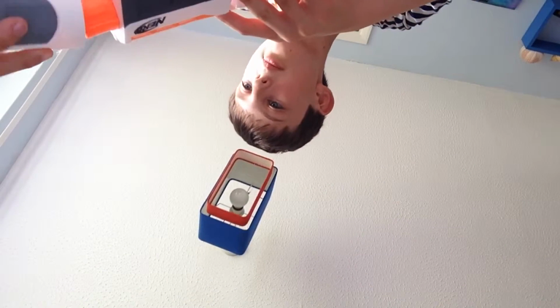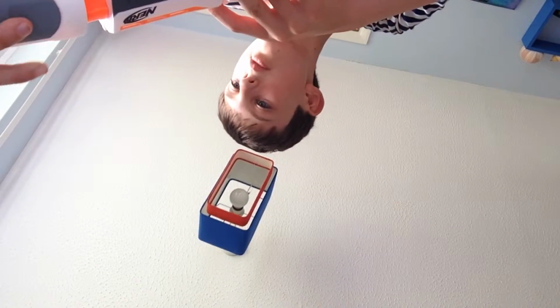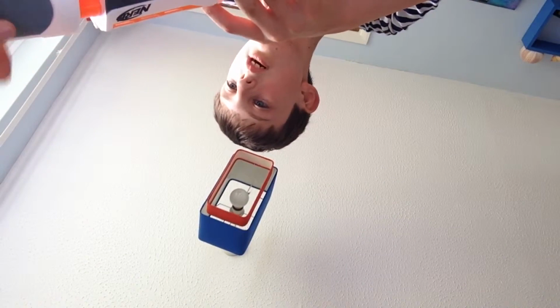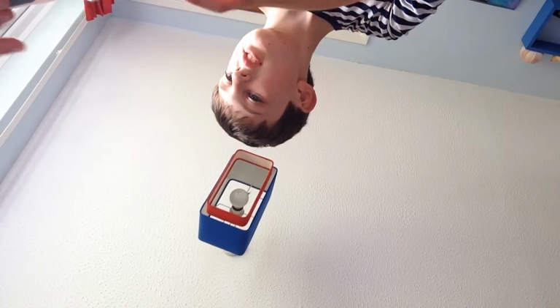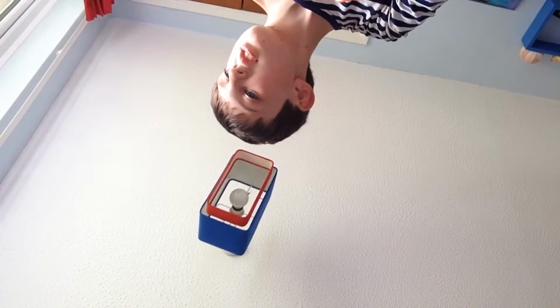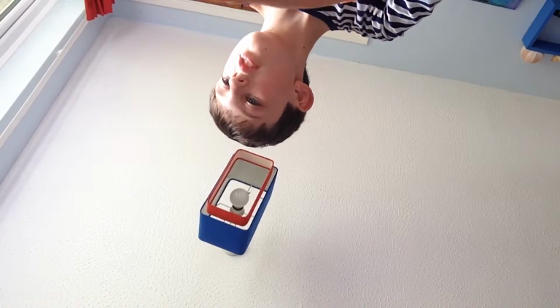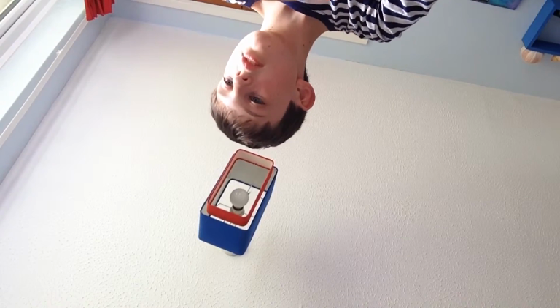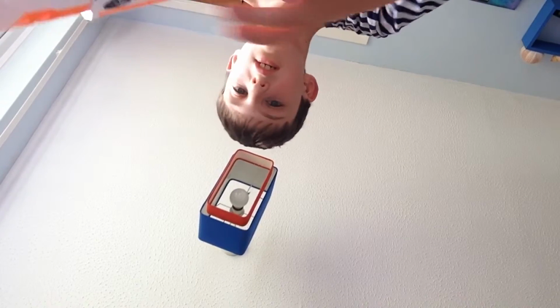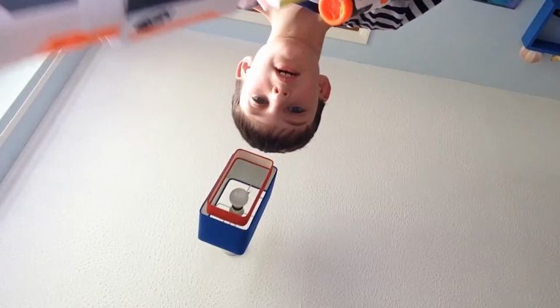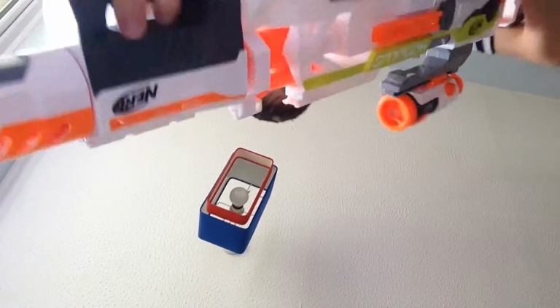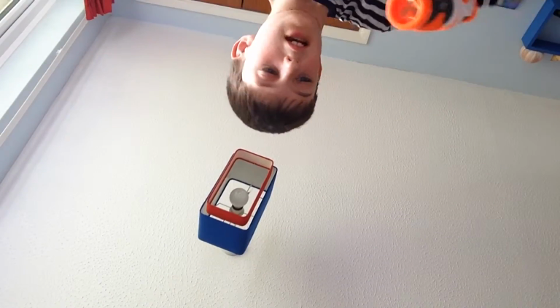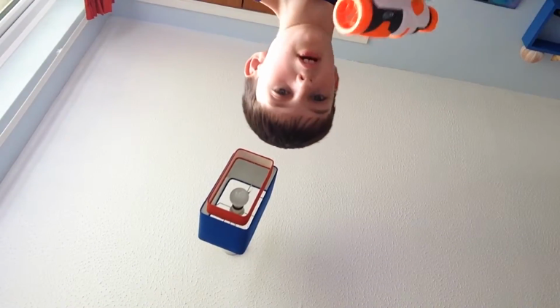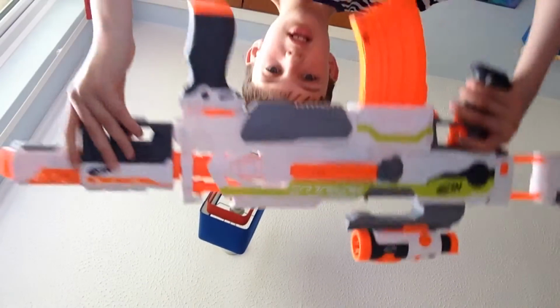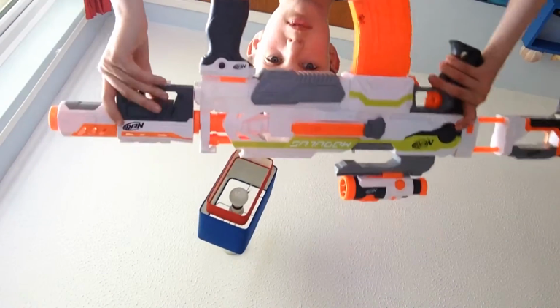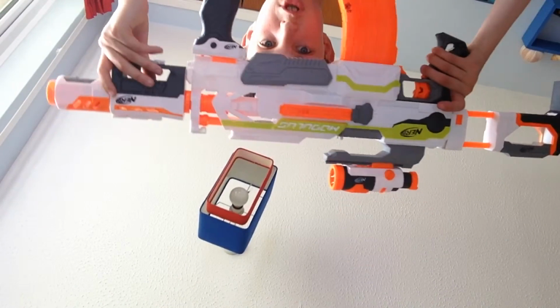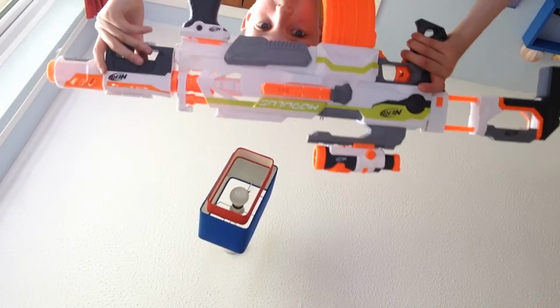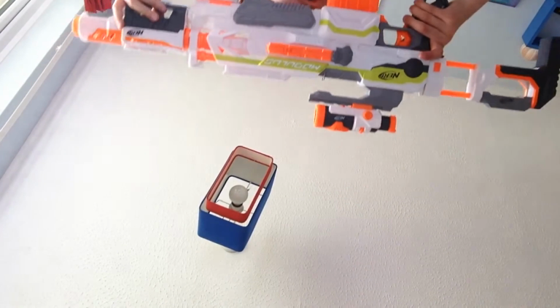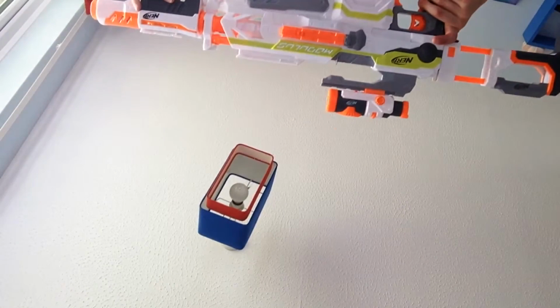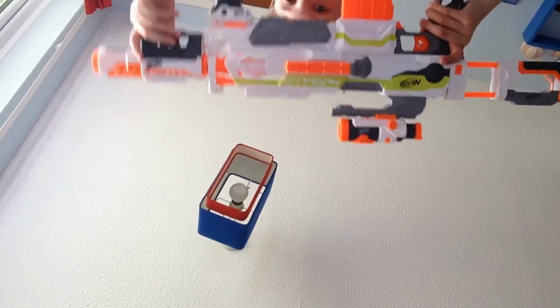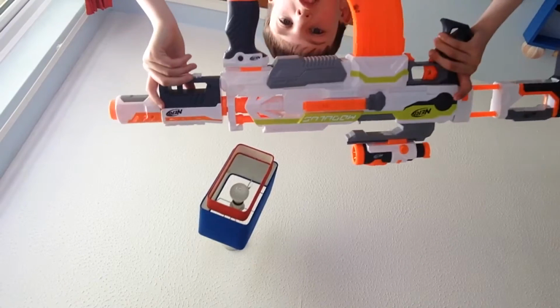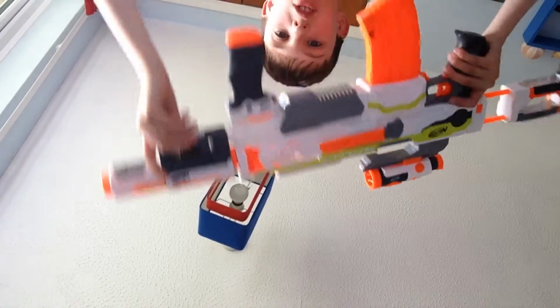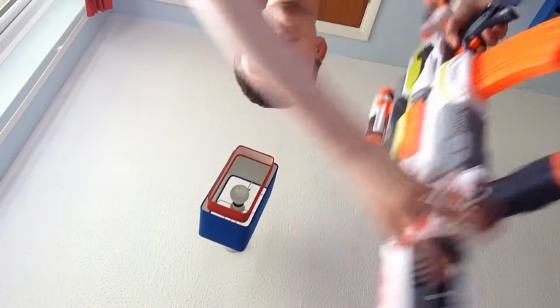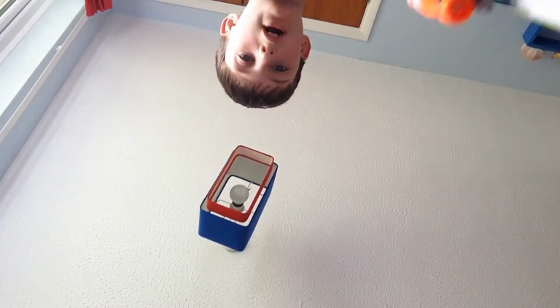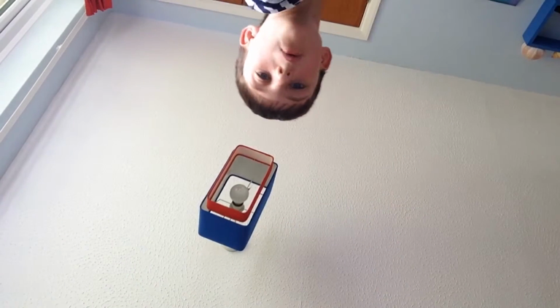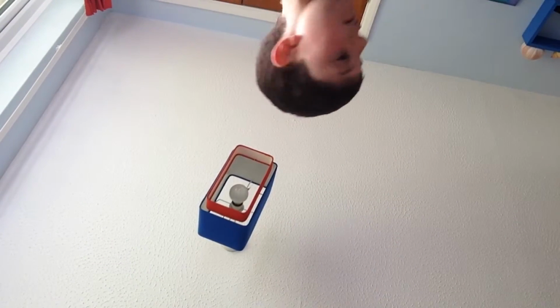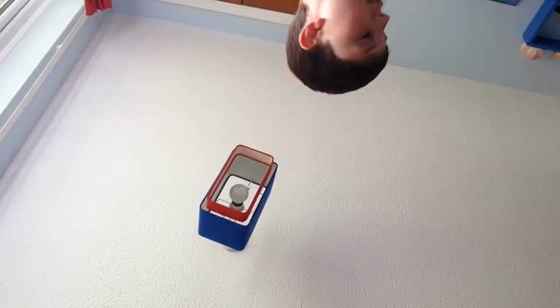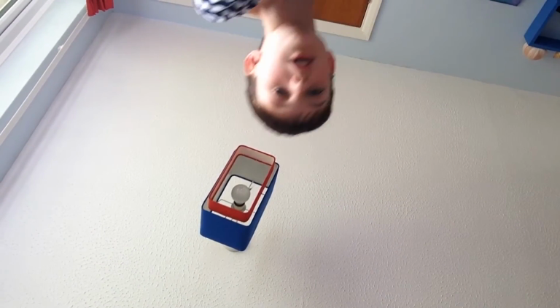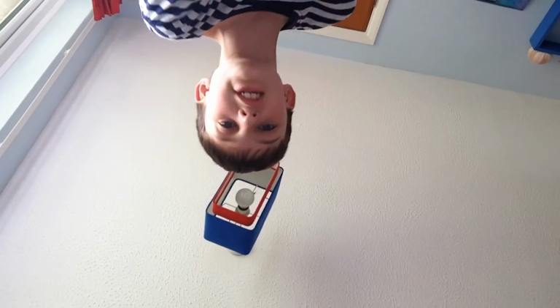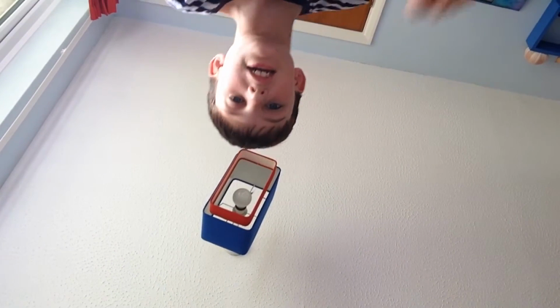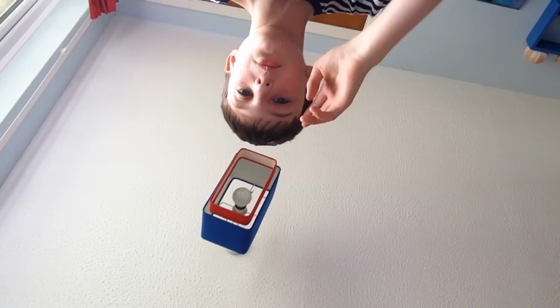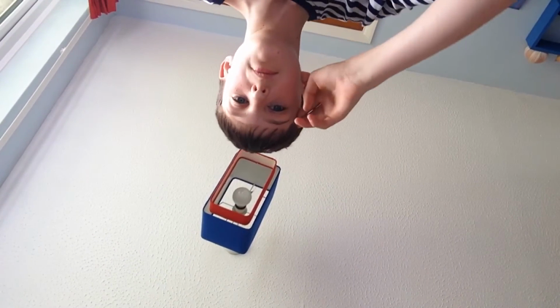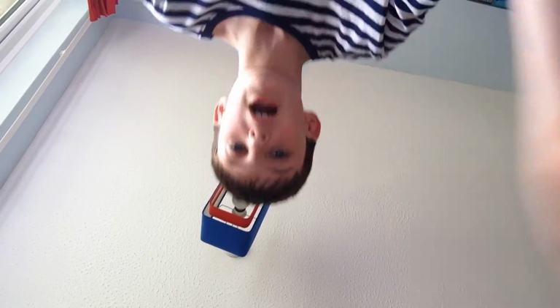There we have my Modulus blaster customized the way I want it. See you later dudes, bye!